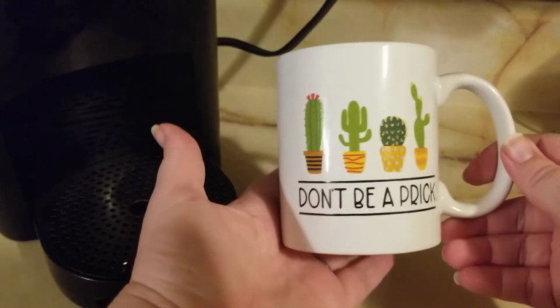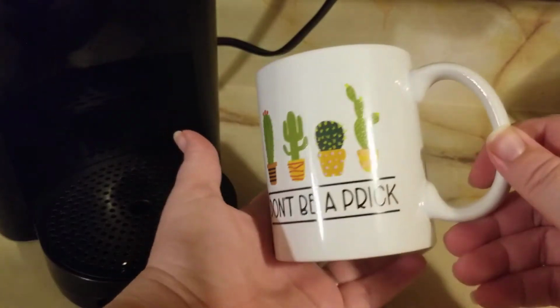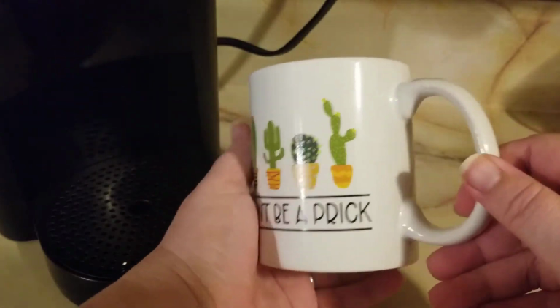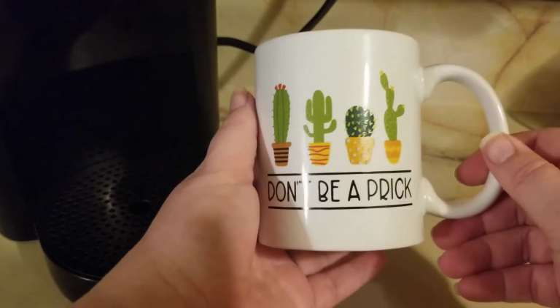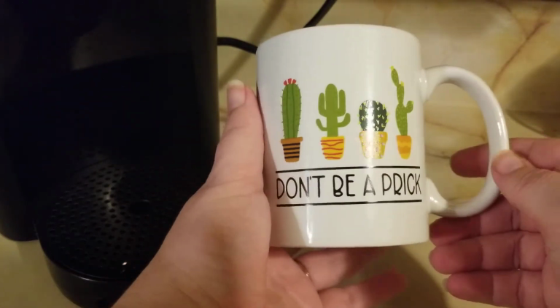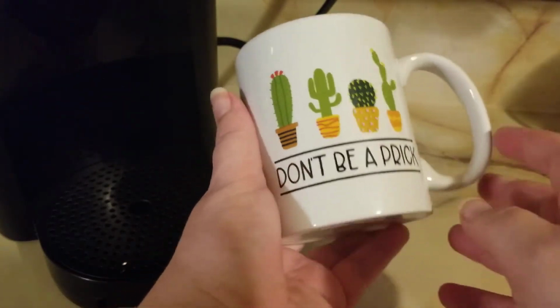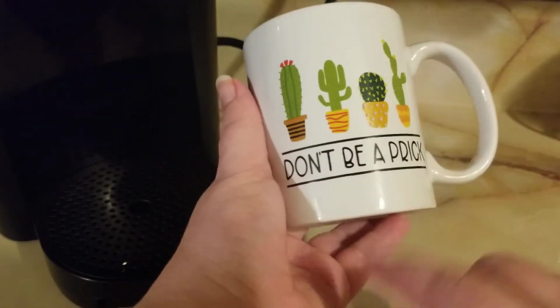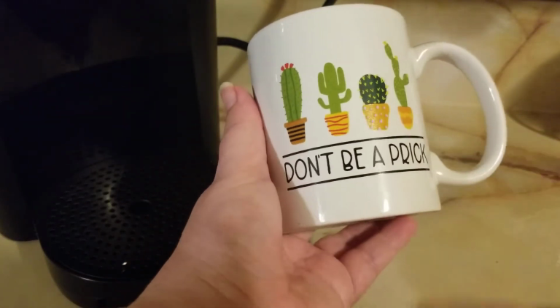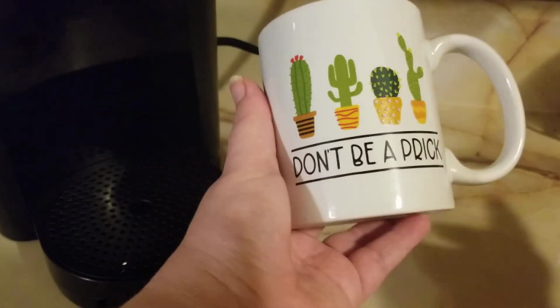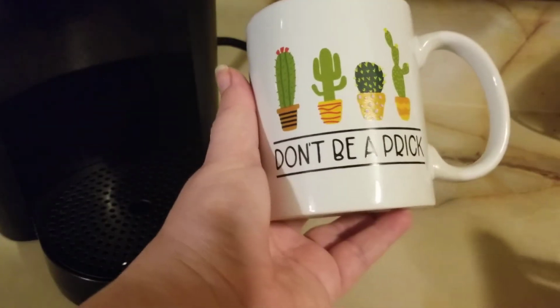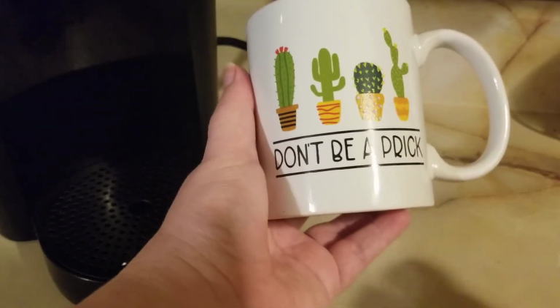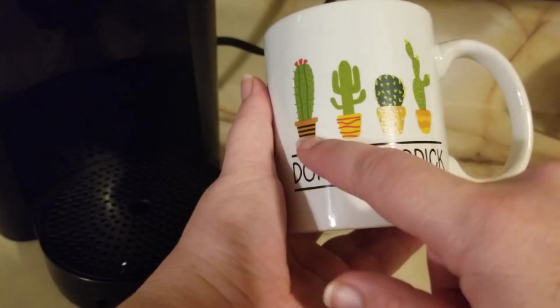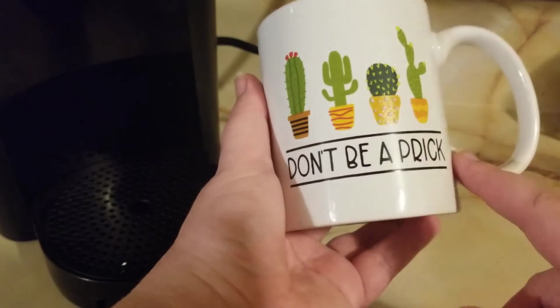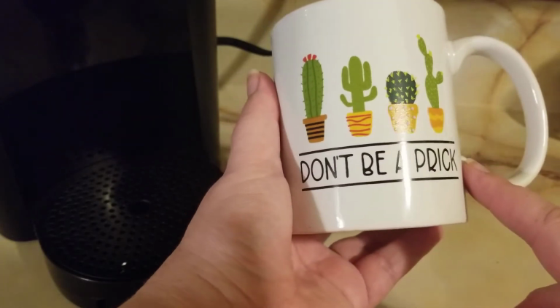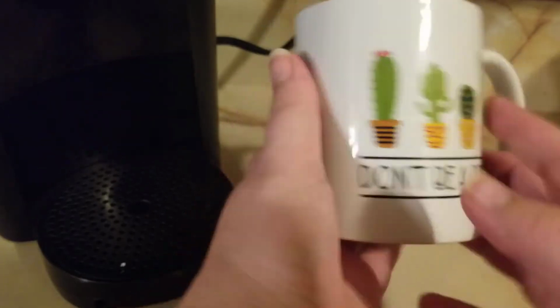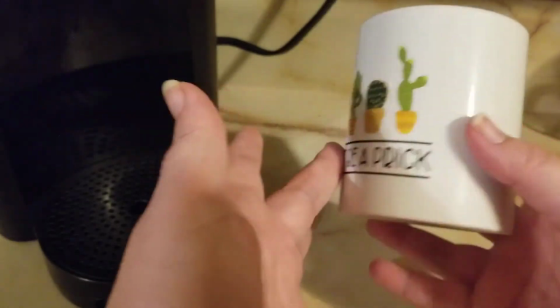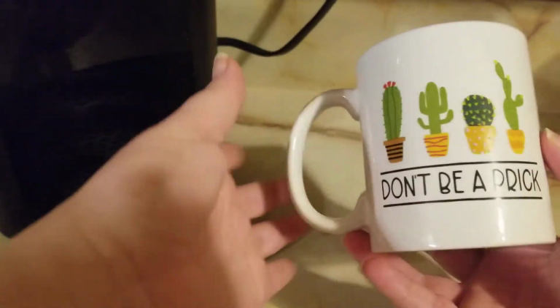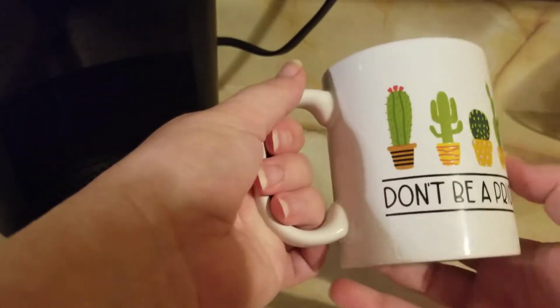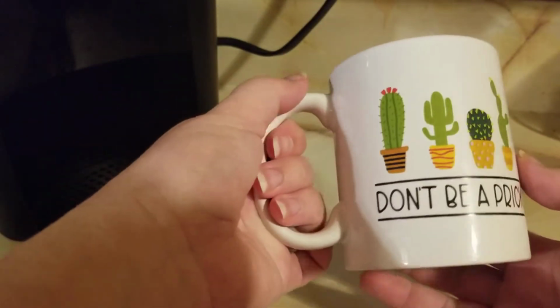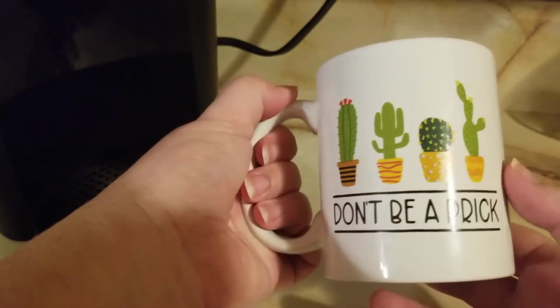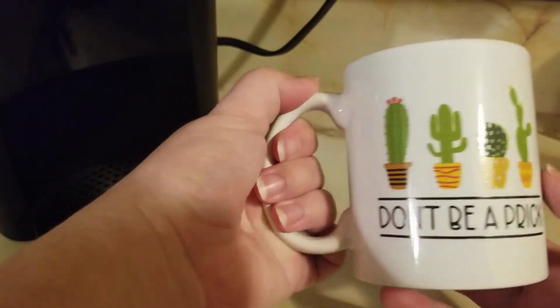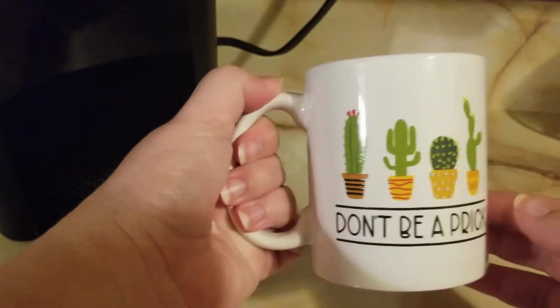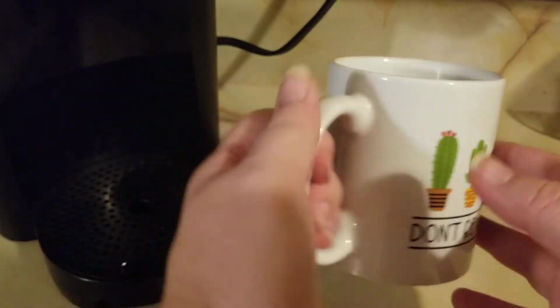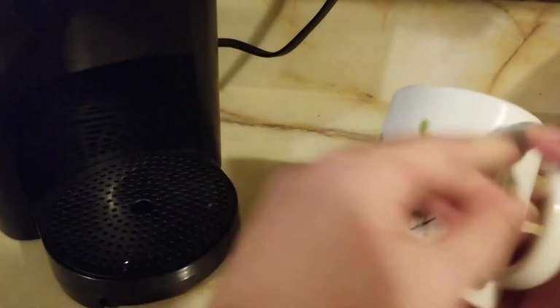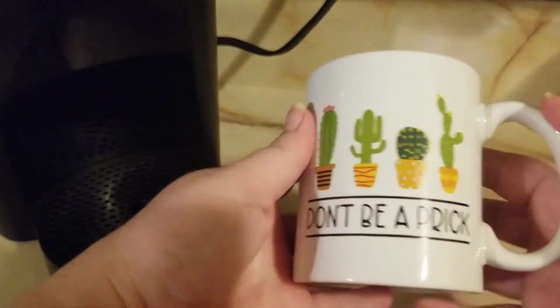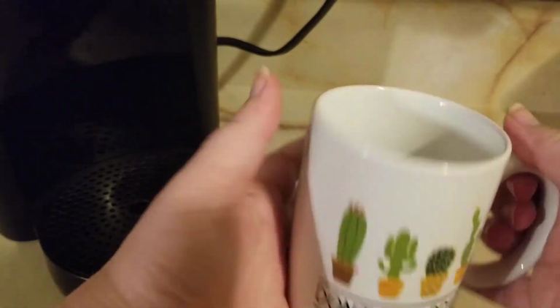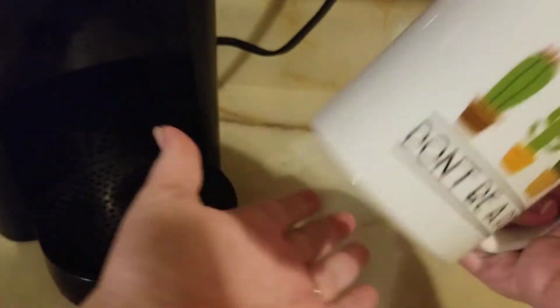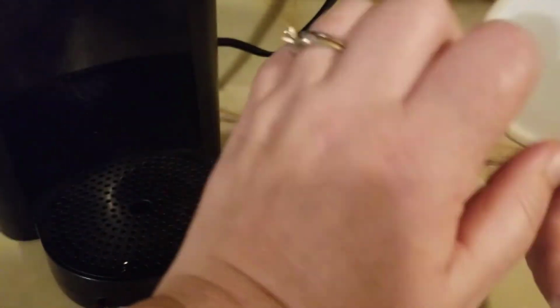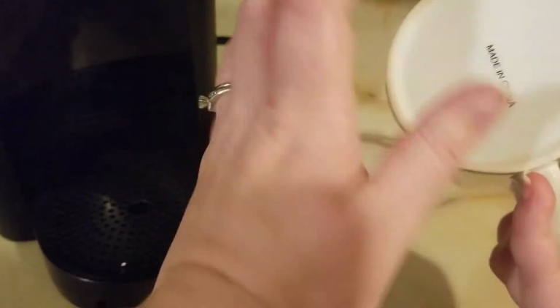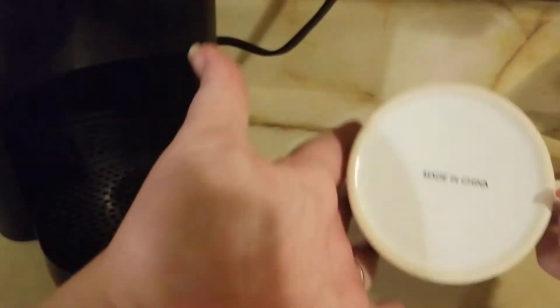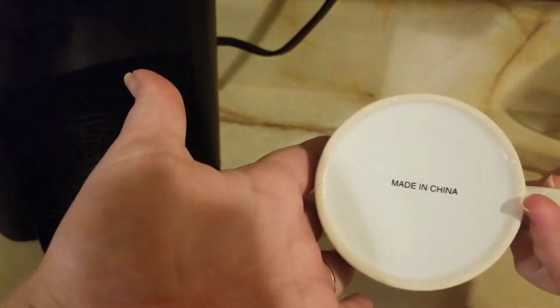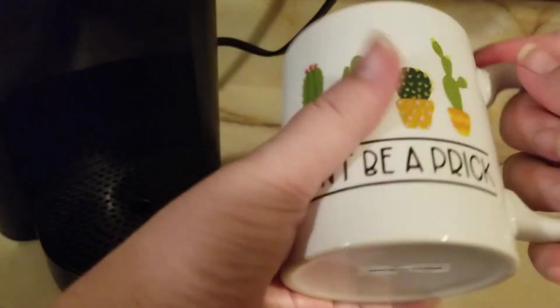There's no nicks or crannies or anything. It's a smaller coffee mug than what I'm normally used to. But it says 'don't be a prick' and has a lot of cactuses on here, so that's really cute. Really like that. Love cactuses. It is made in China.